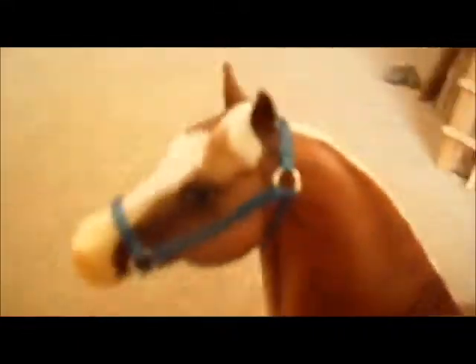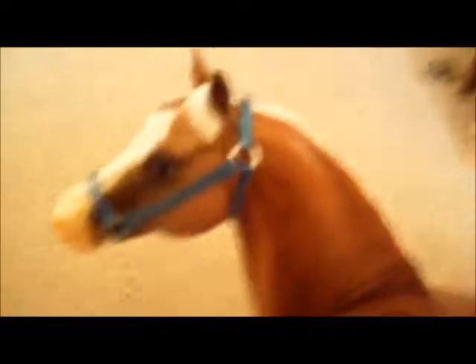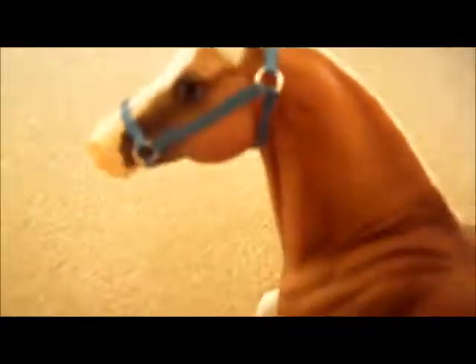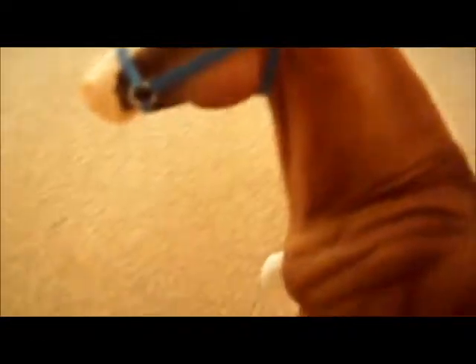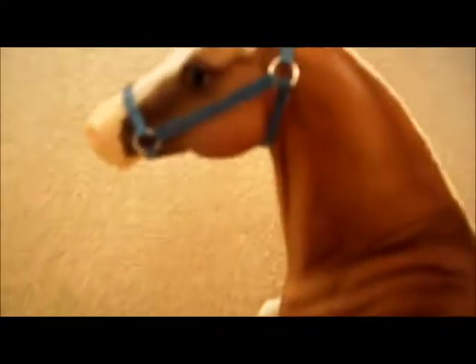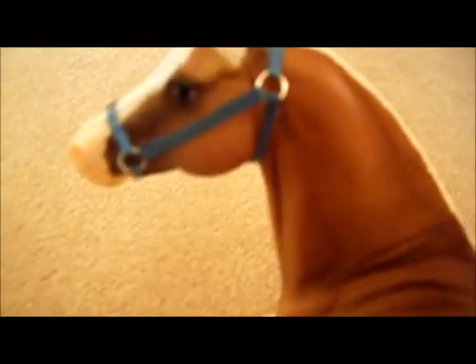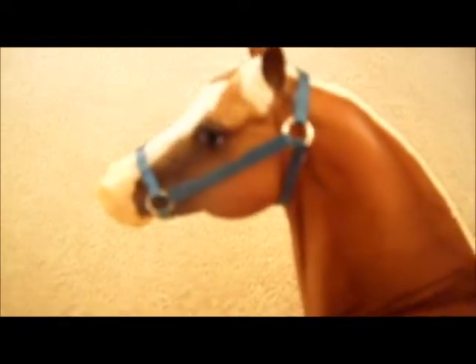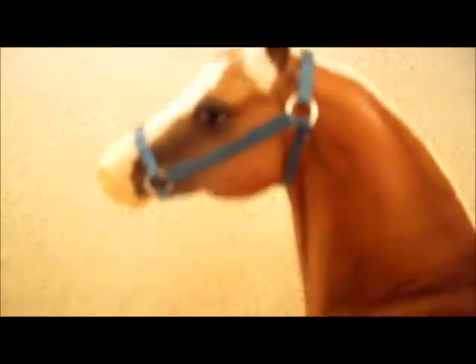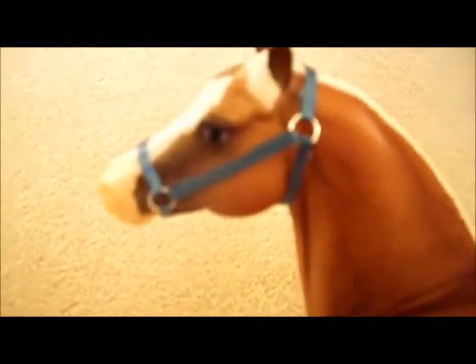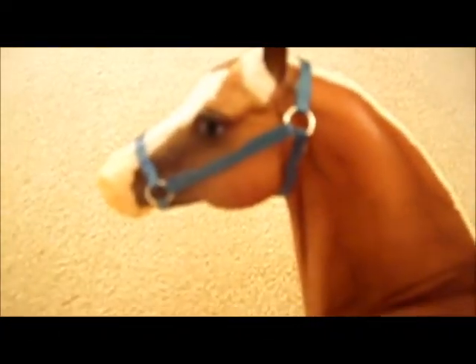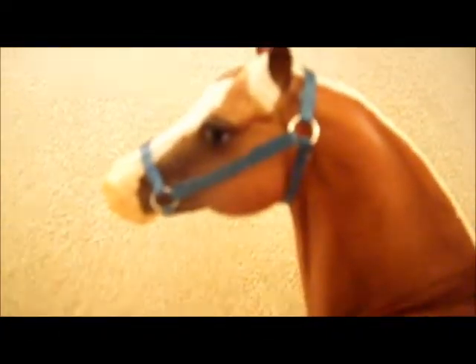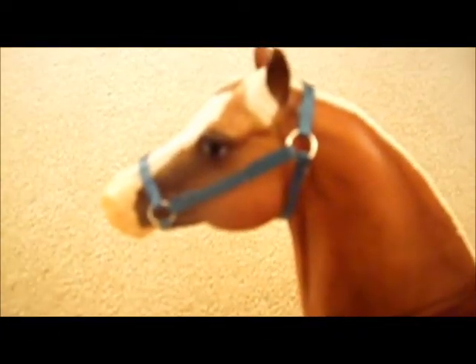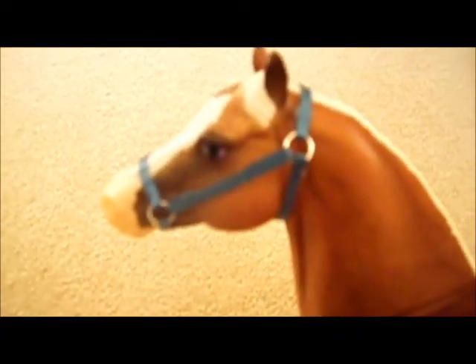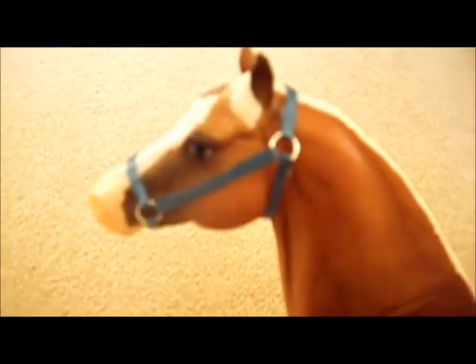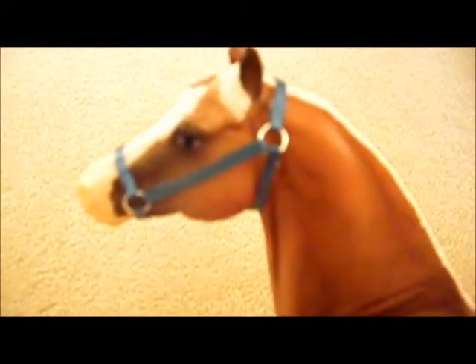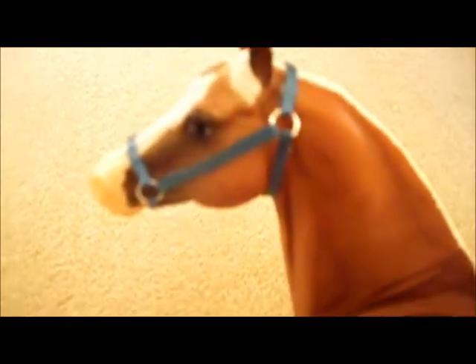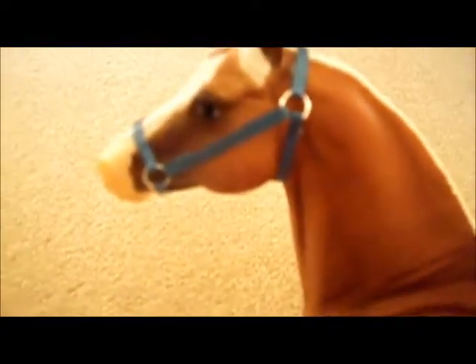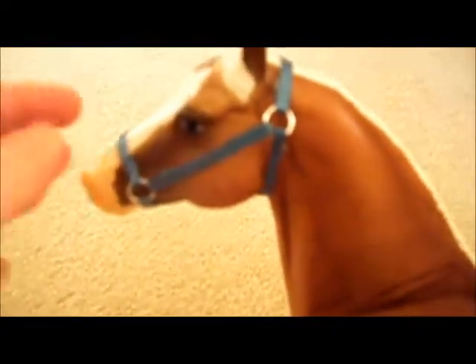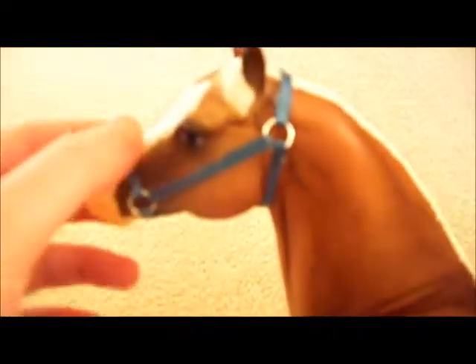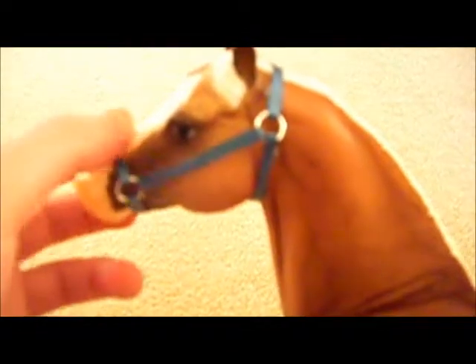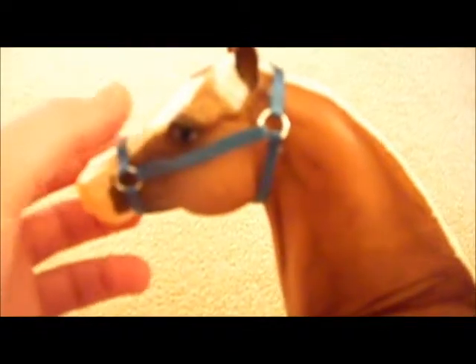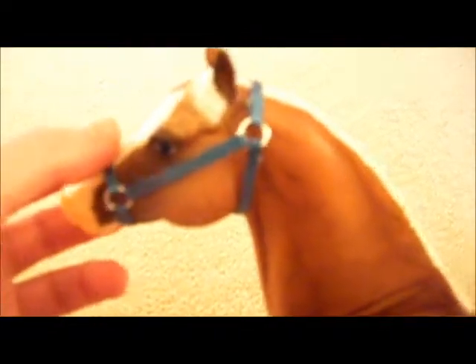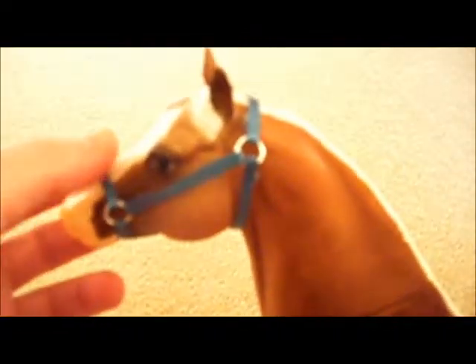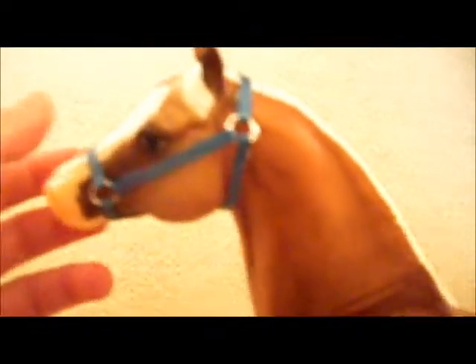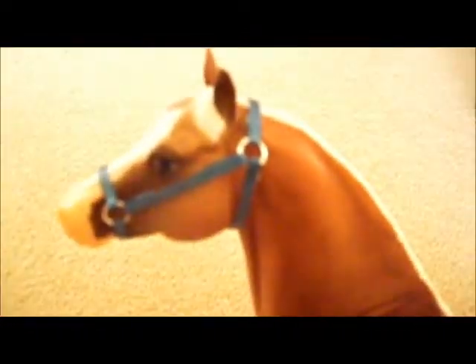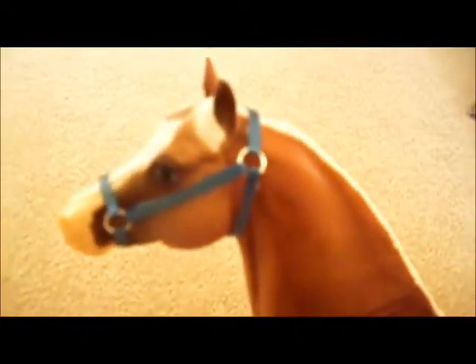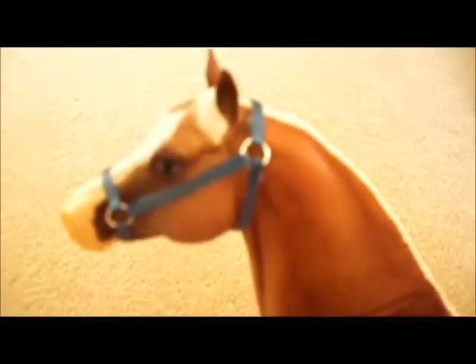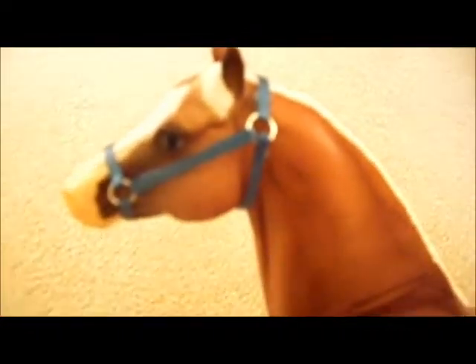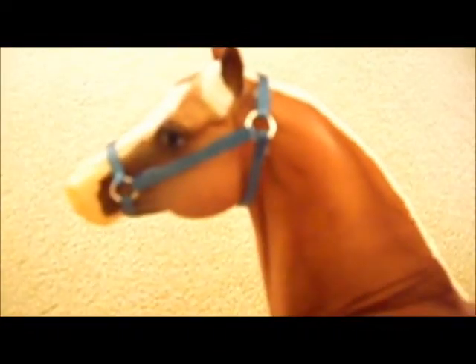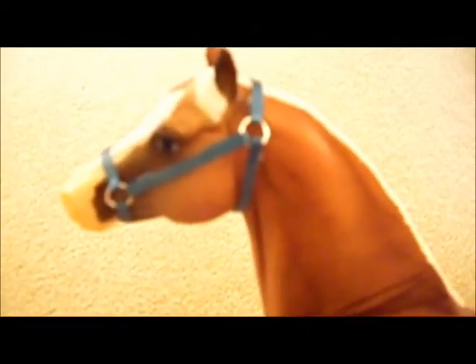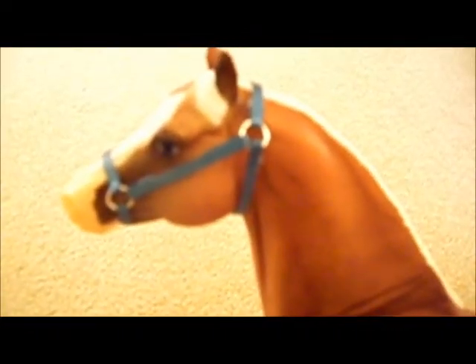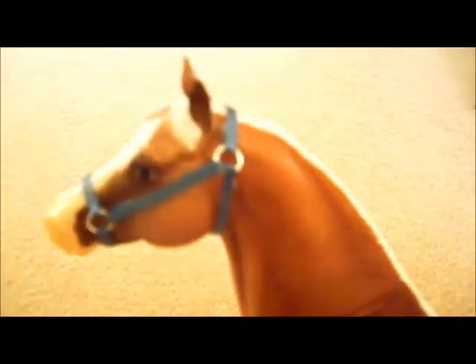I'll try to make this more centered on his nose and try to get rid of that ugly bowing out part. Thanks for watching this — it was fairly short, I just wanted you to see the halter I made, so you can see my progress as I keep making more.